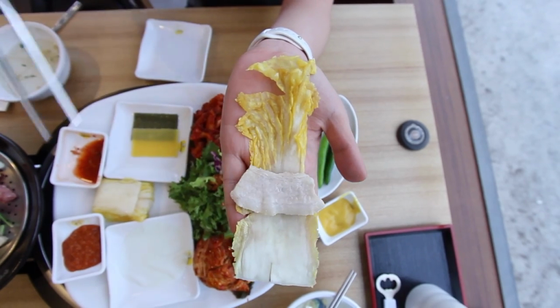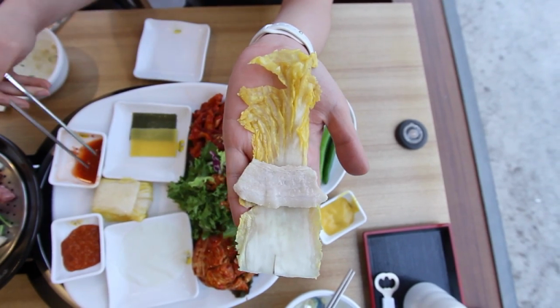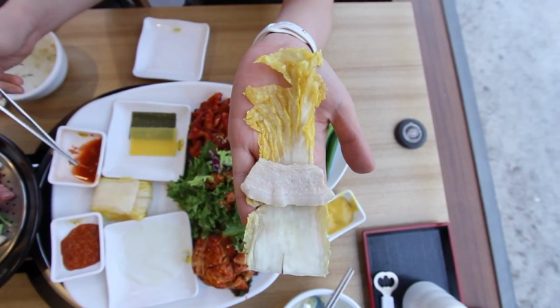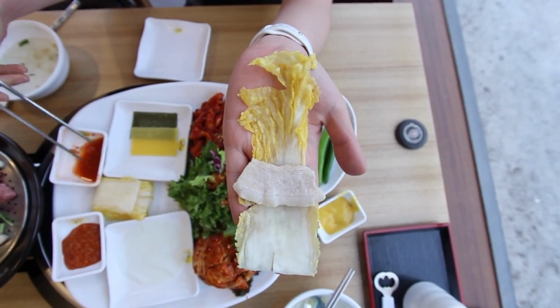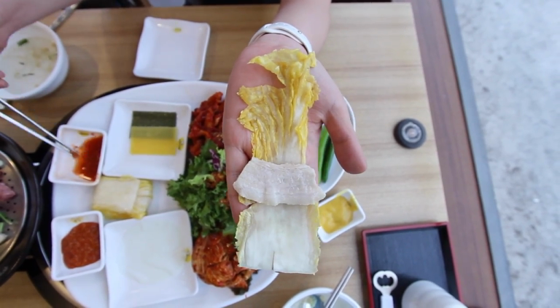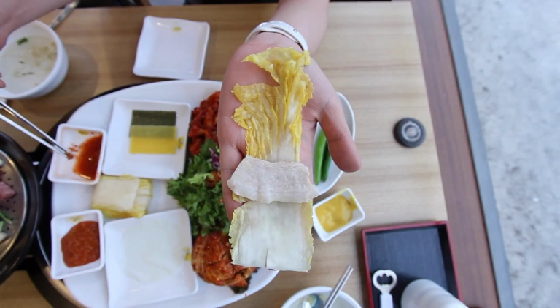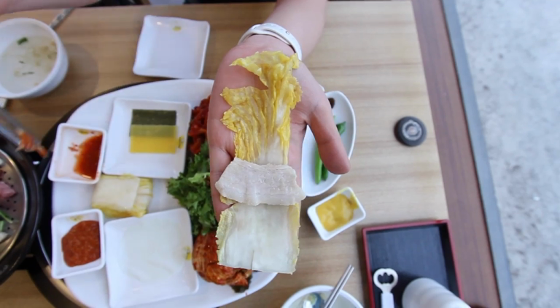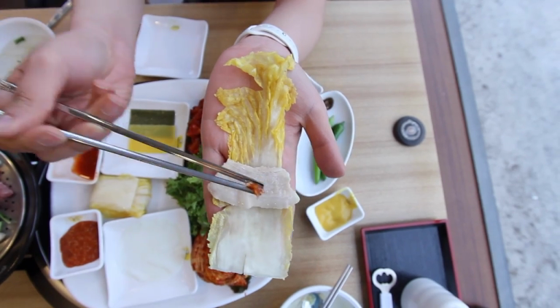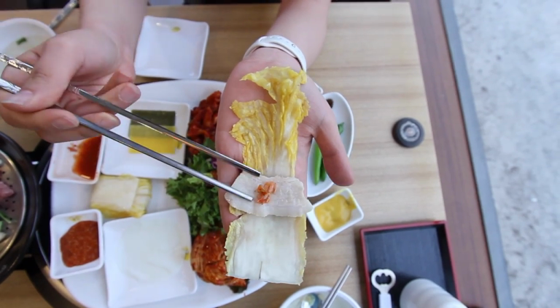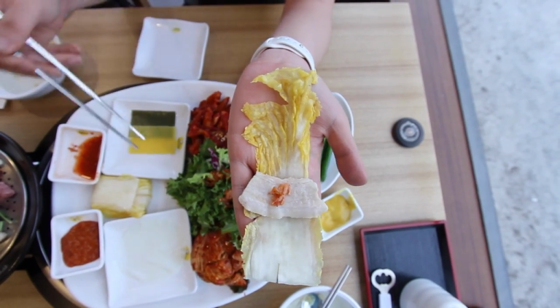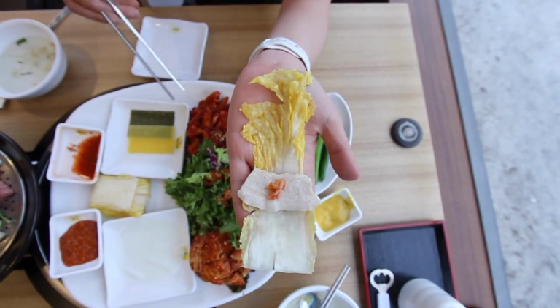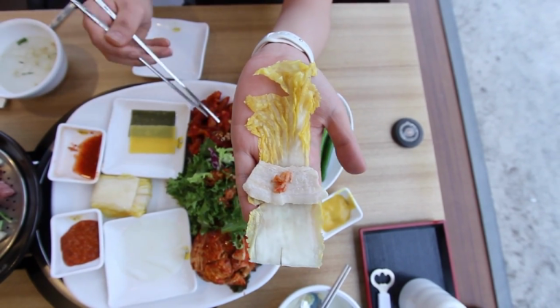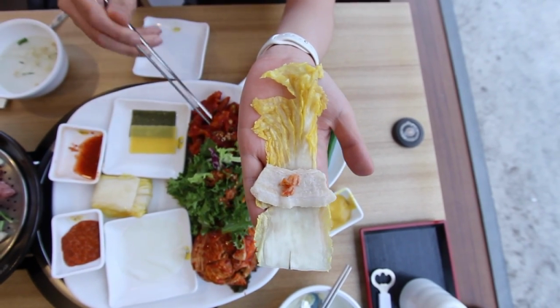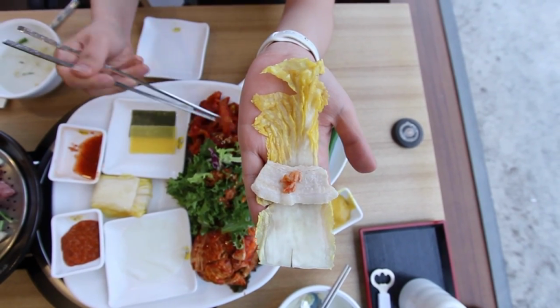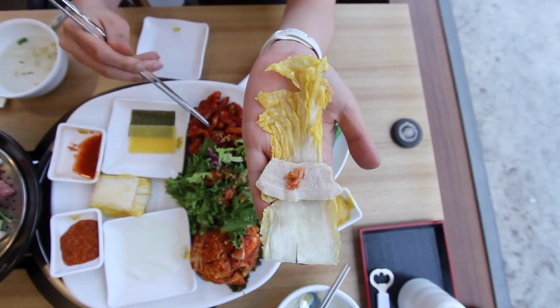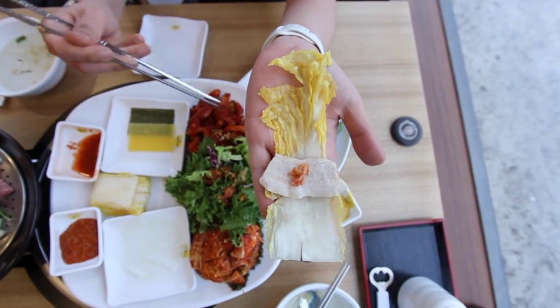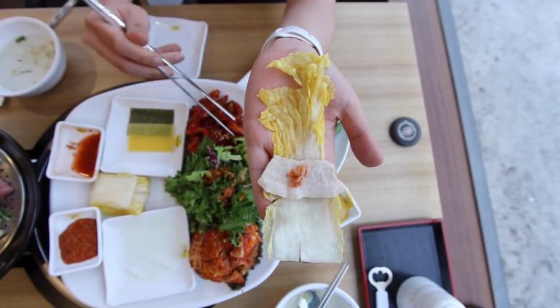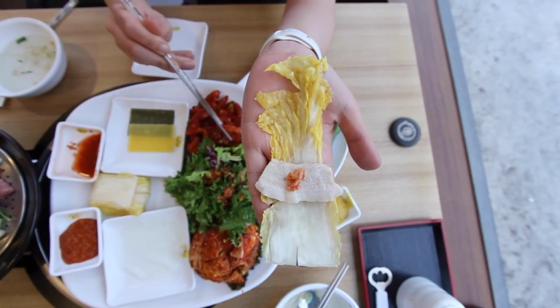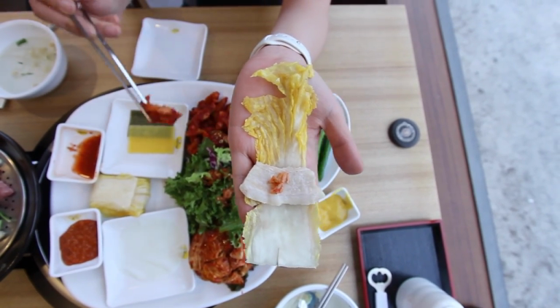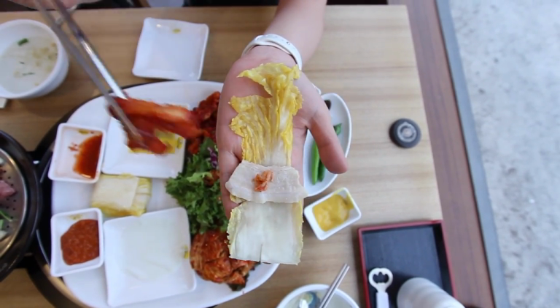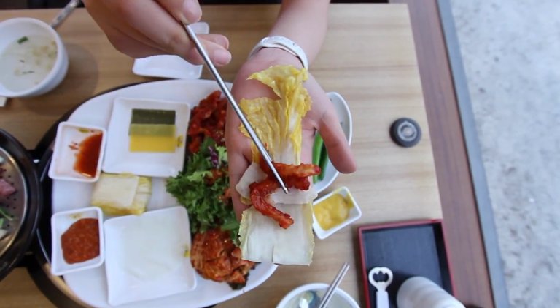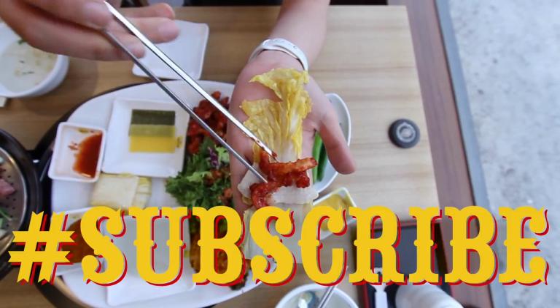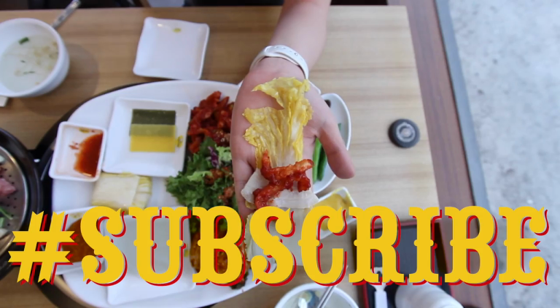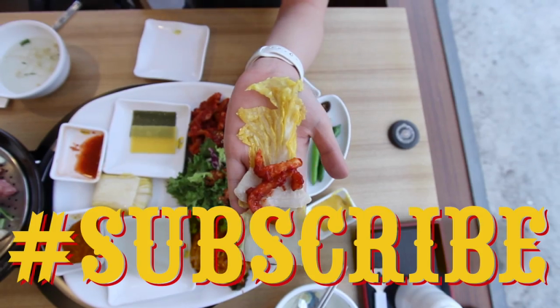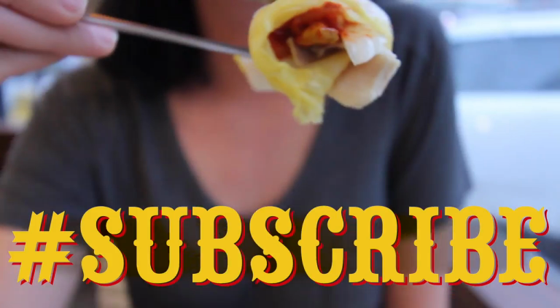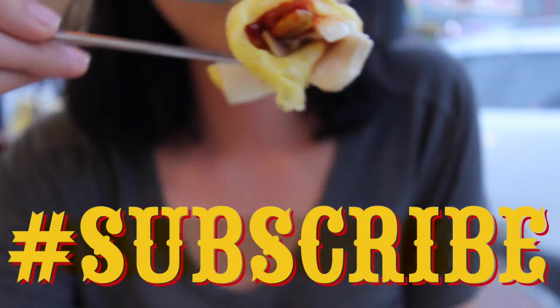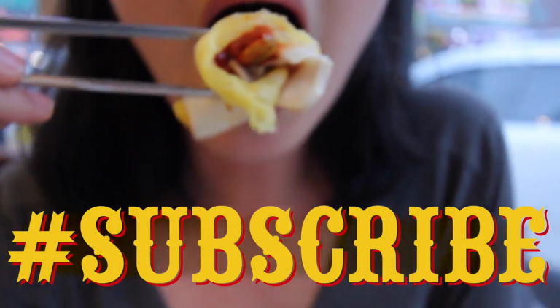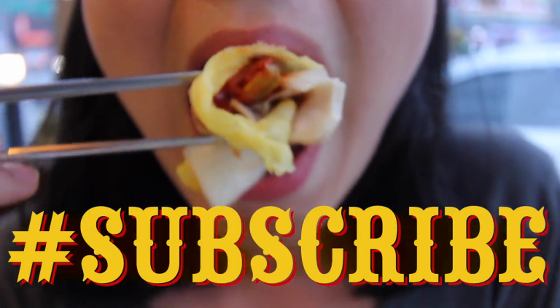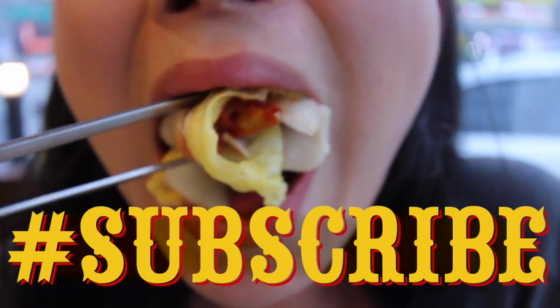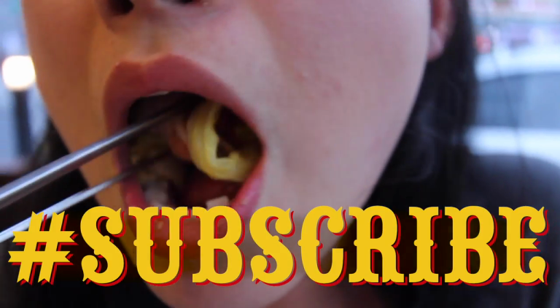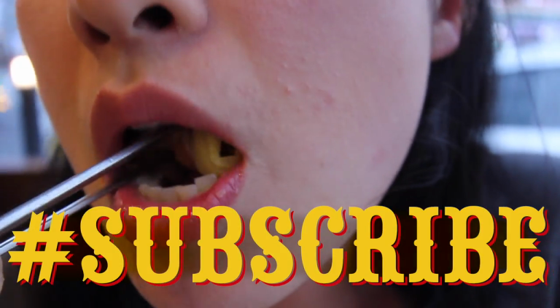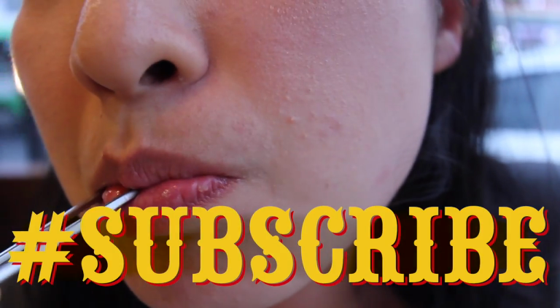Now this here meal is looking pretty good. And if you want to join us for it, you better get yourself down here and click that subscribe button. Don't be a stranger — come on back now, you hear?